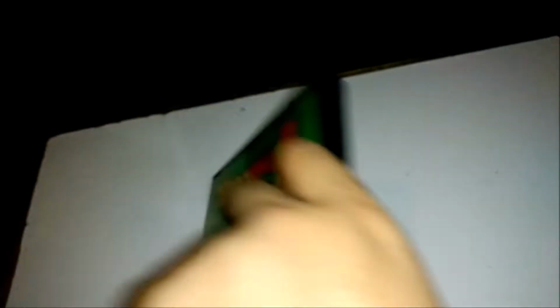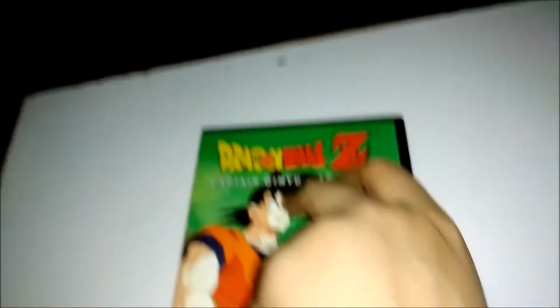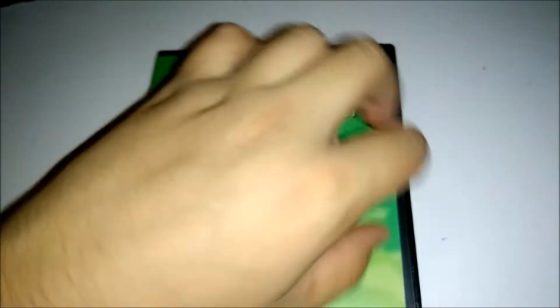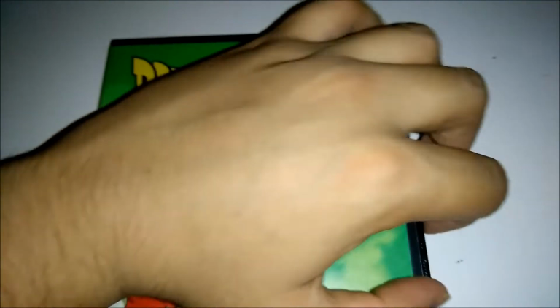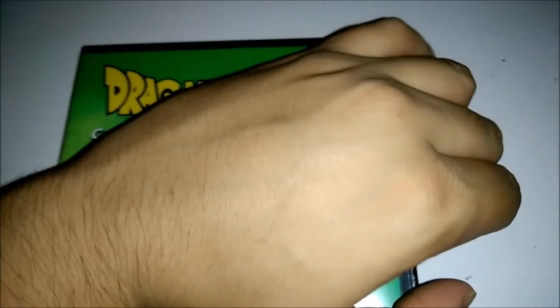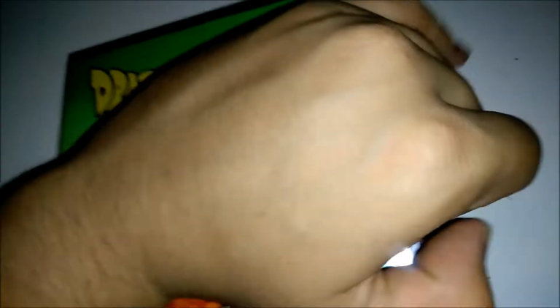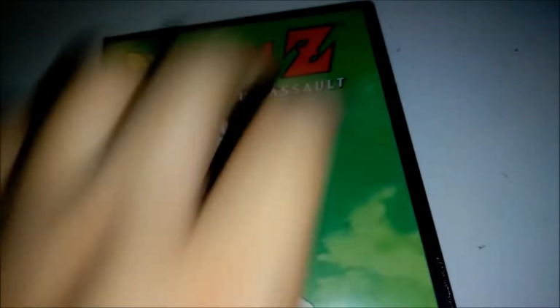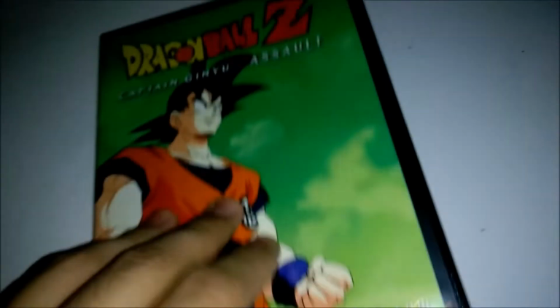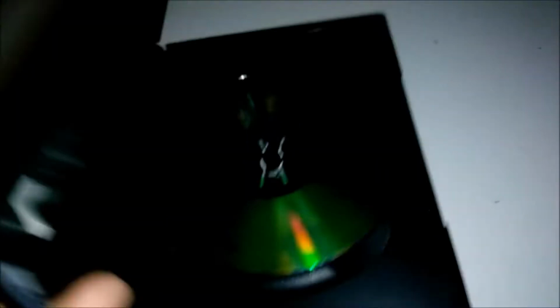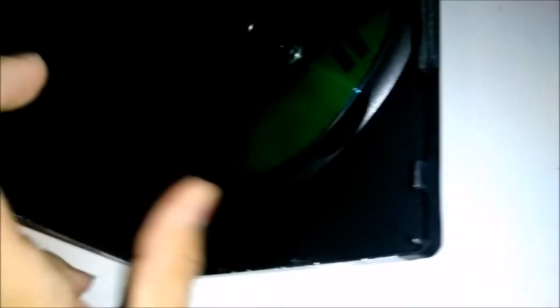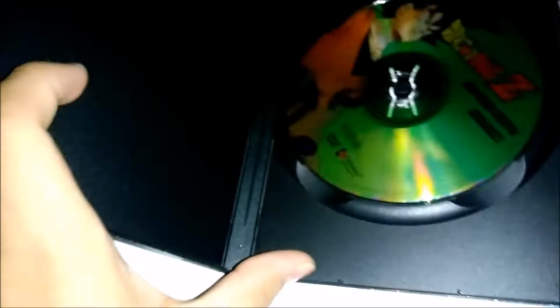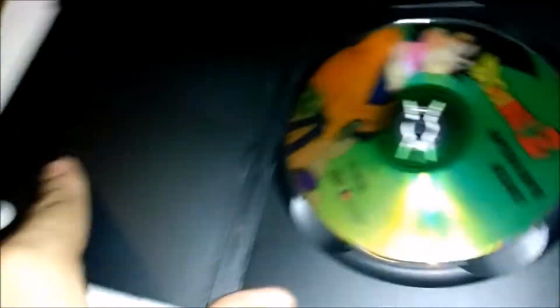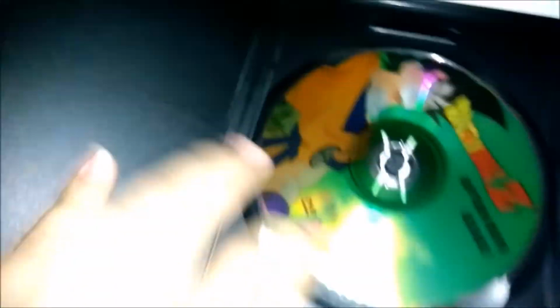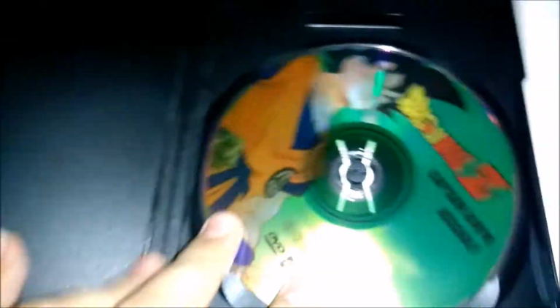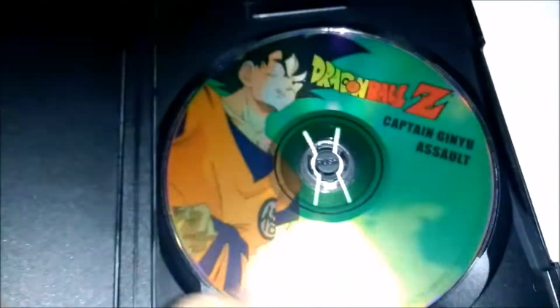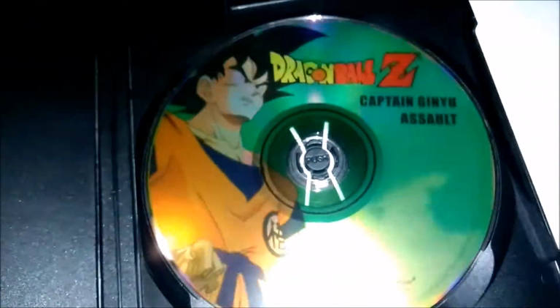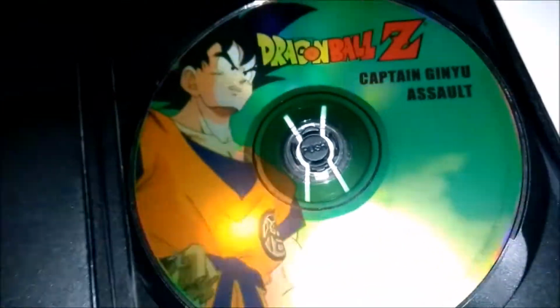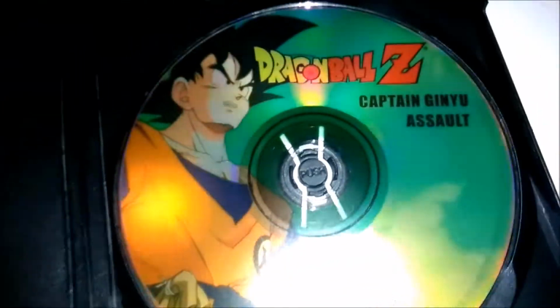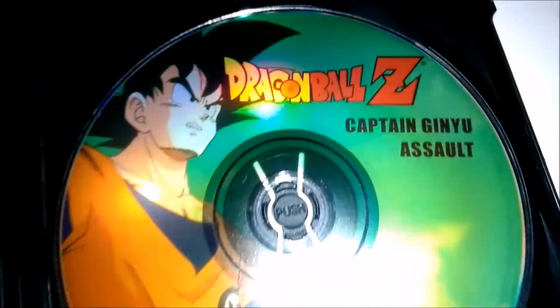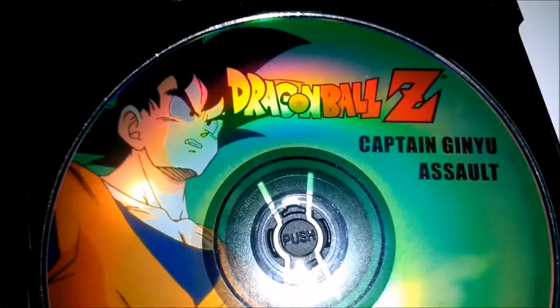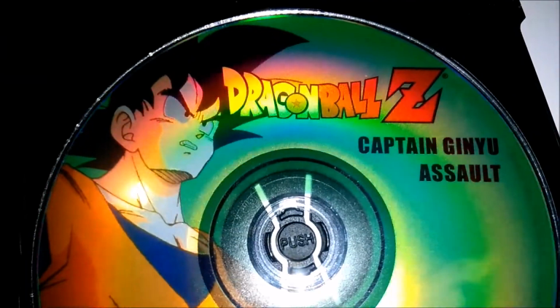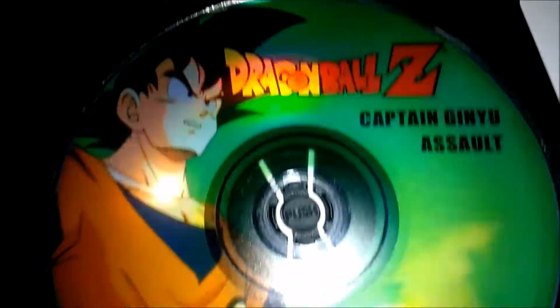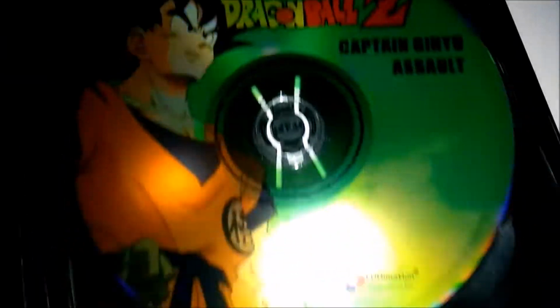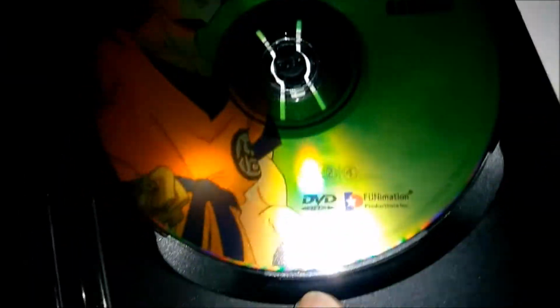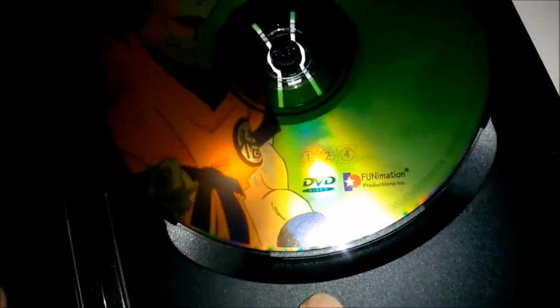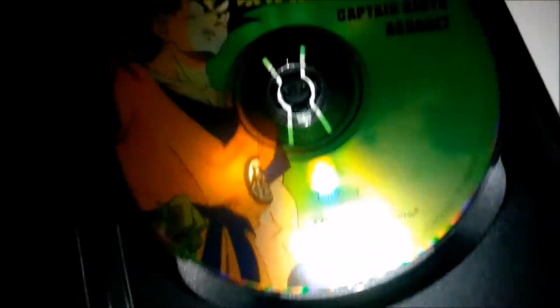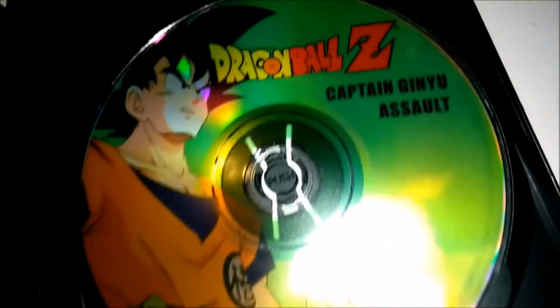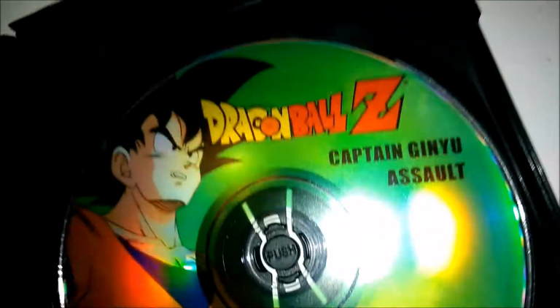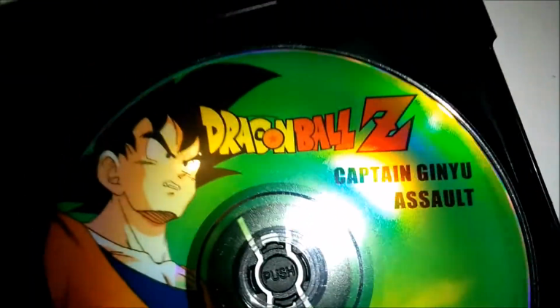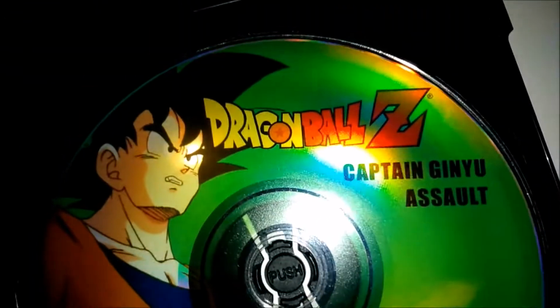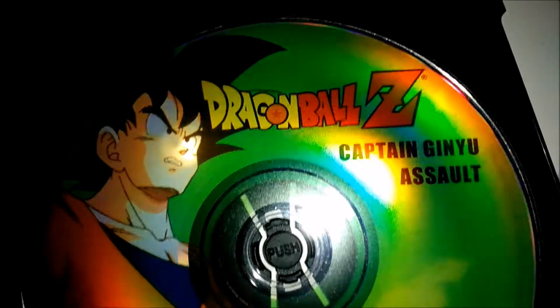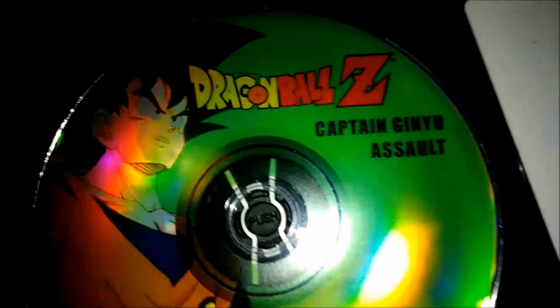So let me show you the inside now. There is the disc — it's actually pretty nice.